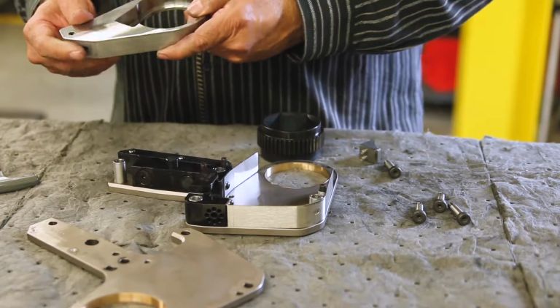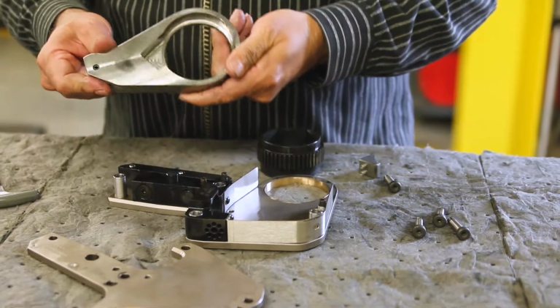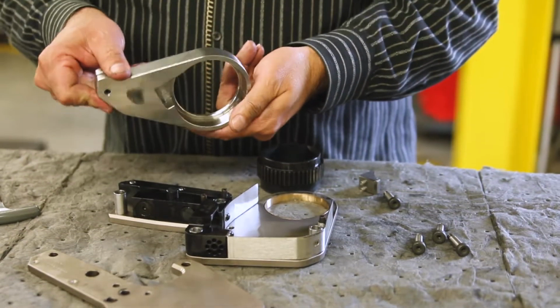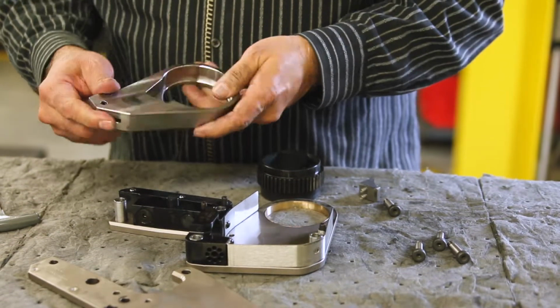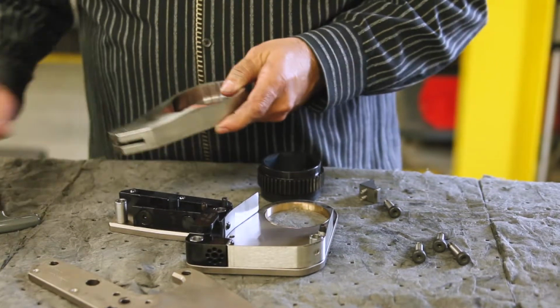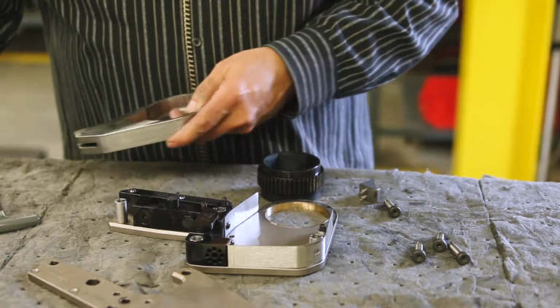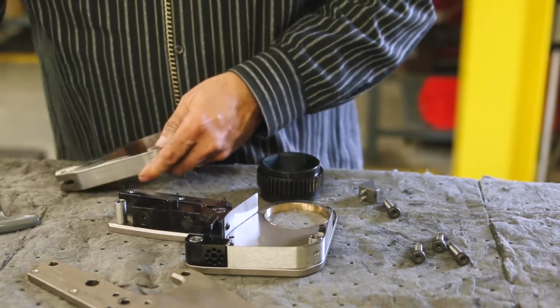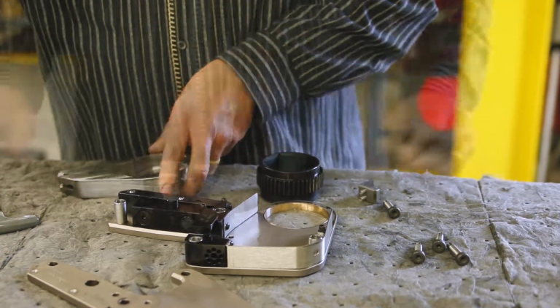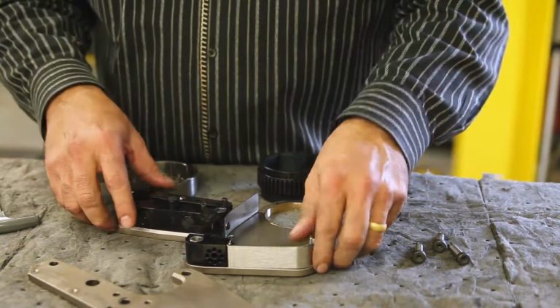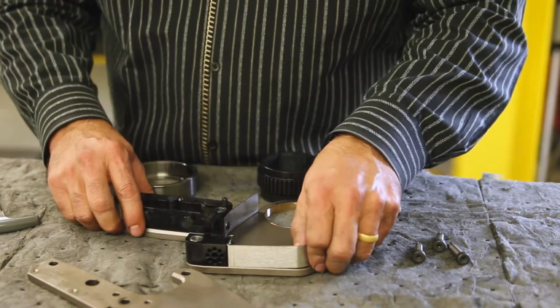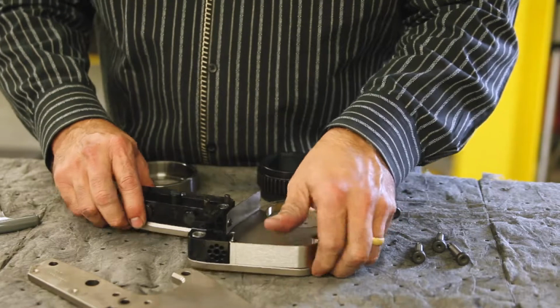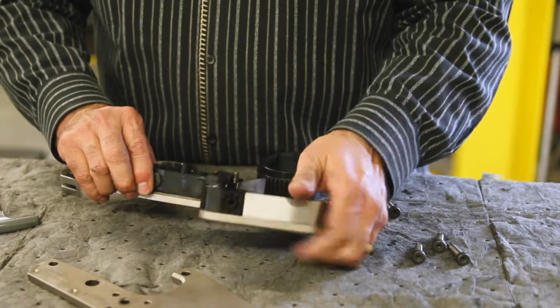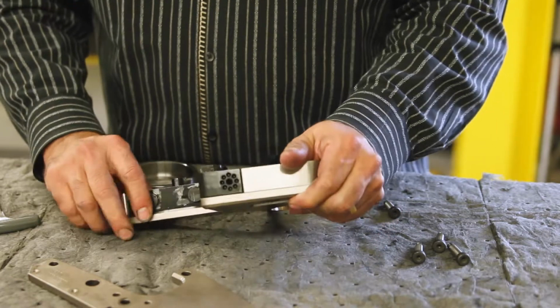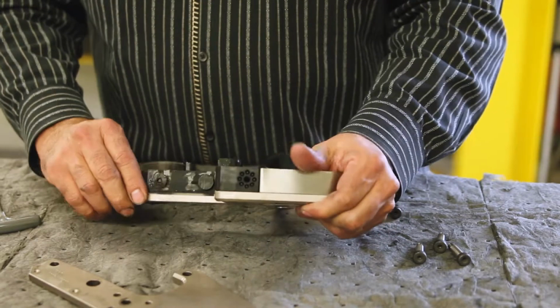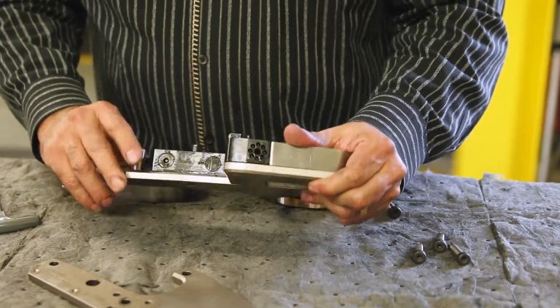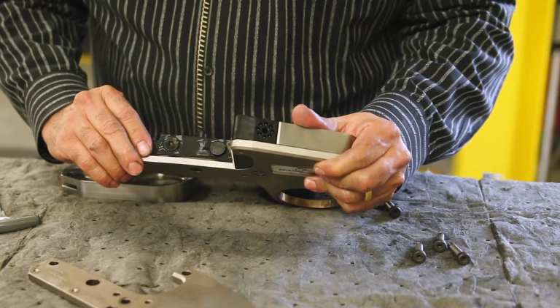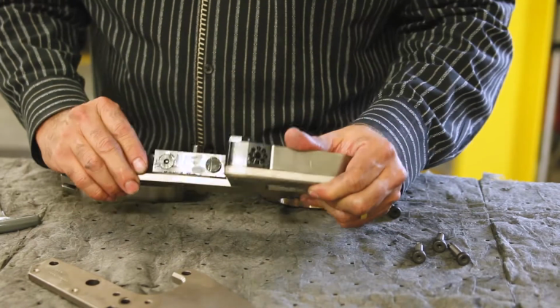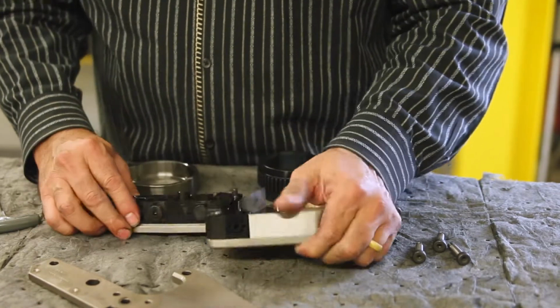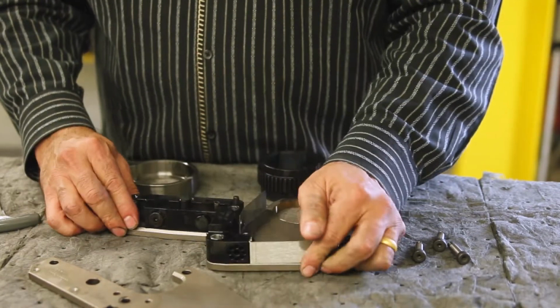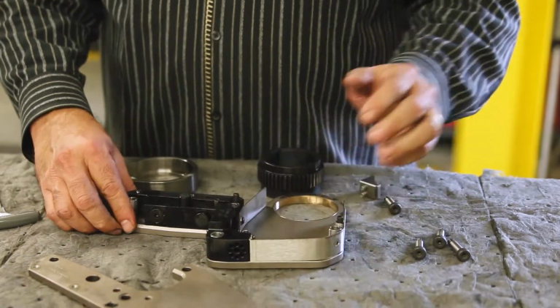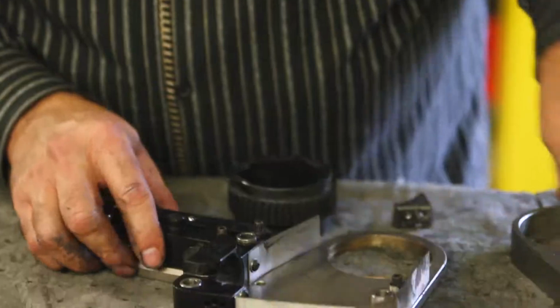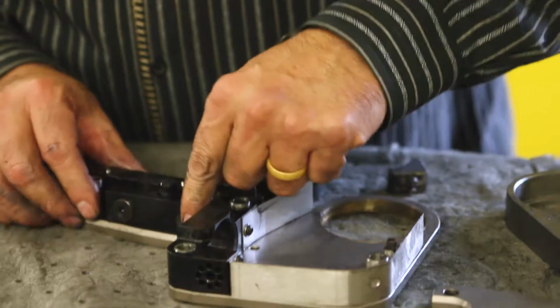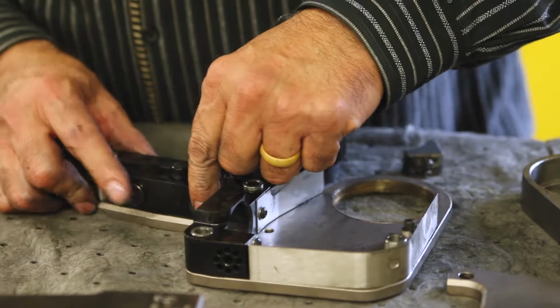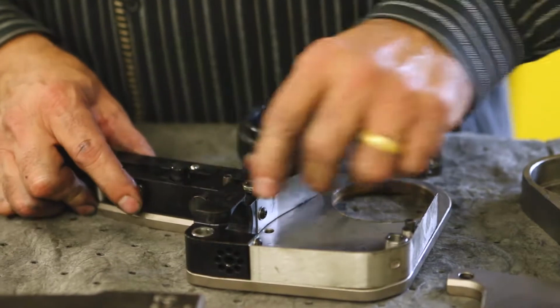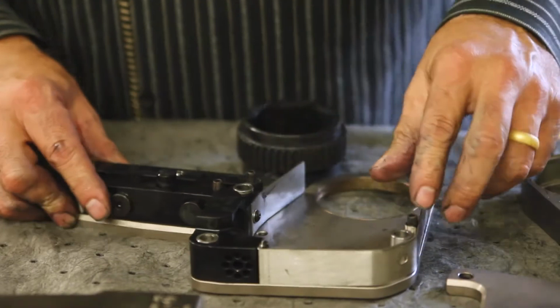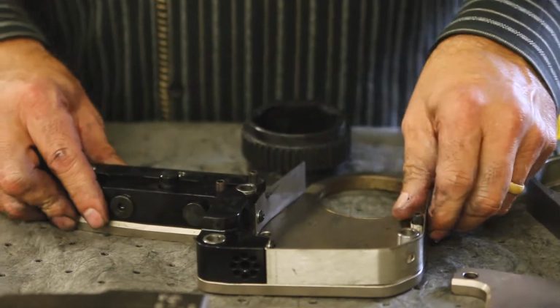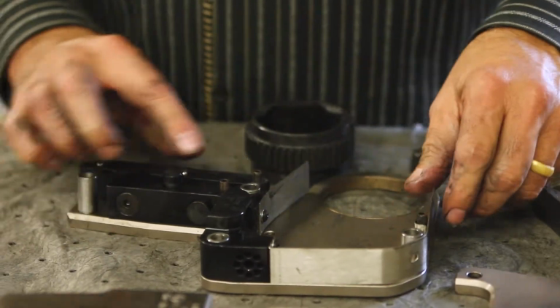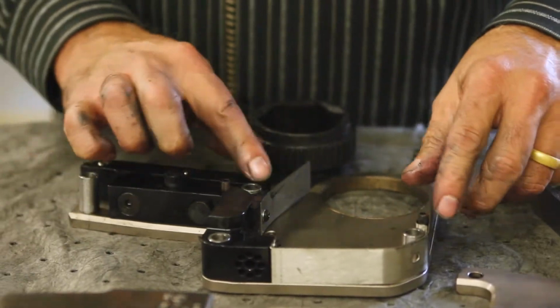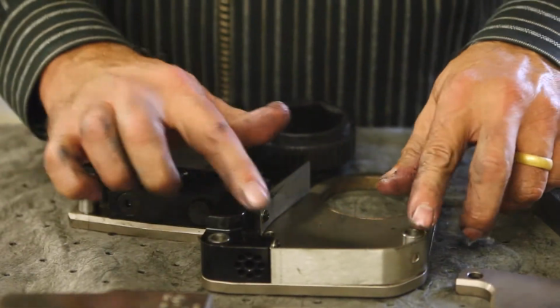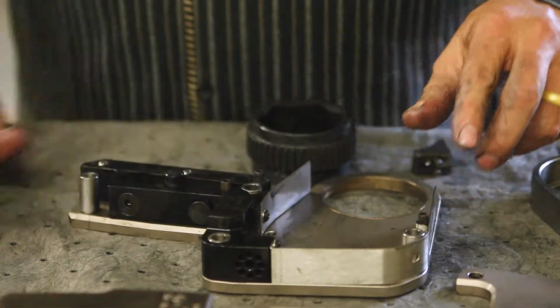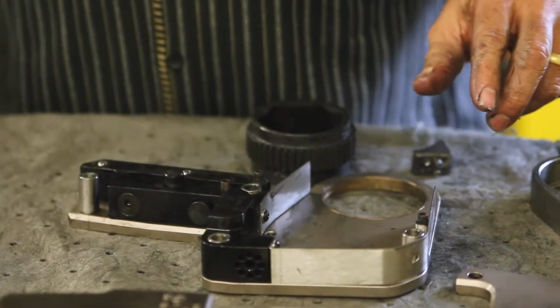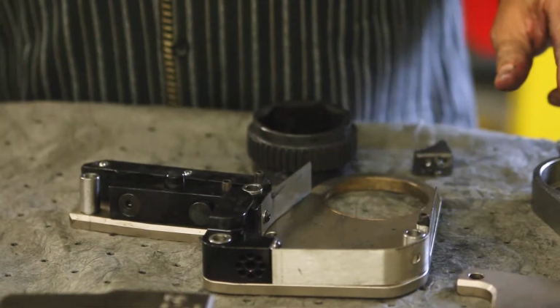Inspect the side plates for pitting and warping, as well as deformation of the bushings. Look for worn teeth on the ratchet and drive shoe. Inspect the ratchet lever for cracks and excessive wear. Inspect for damage to the cylinder retaining pin, fail safe pin, and the 4 roll pins on the side plate and the lower spacer retaining pin.